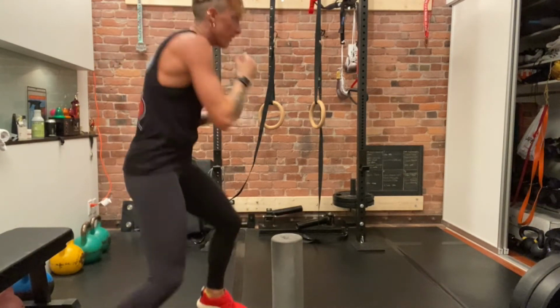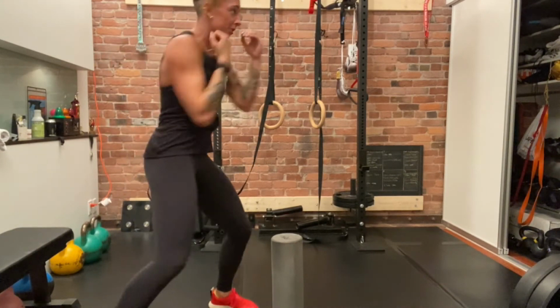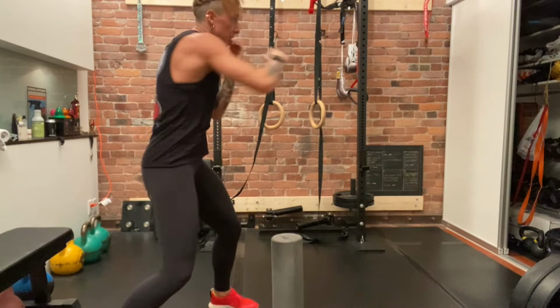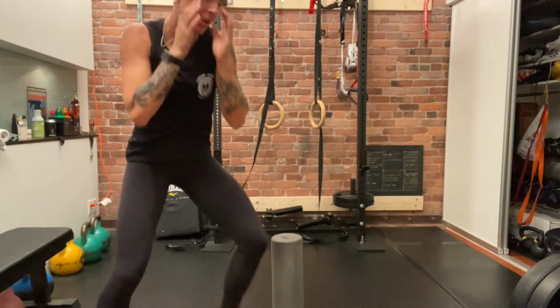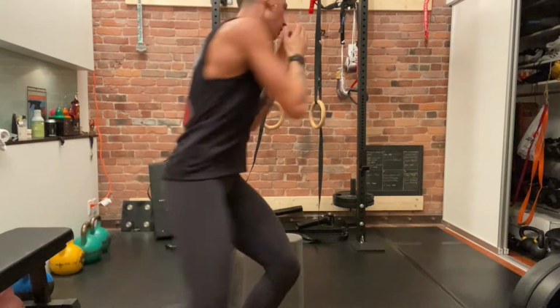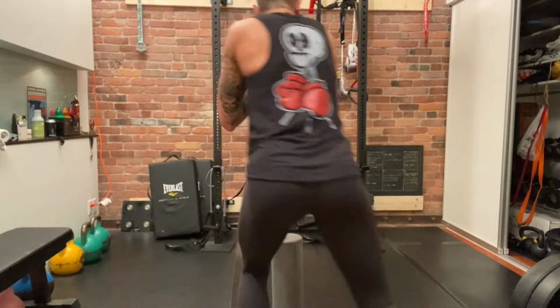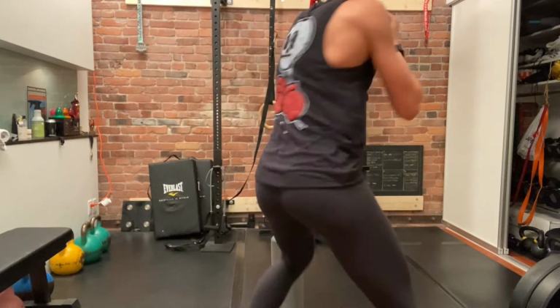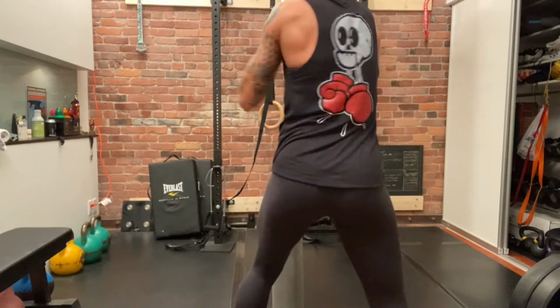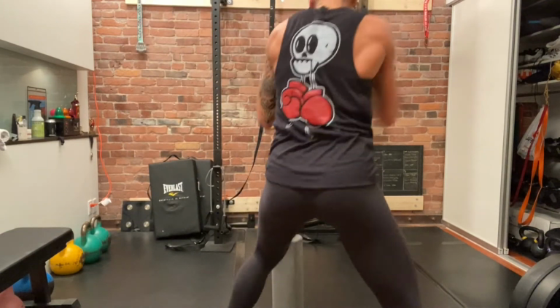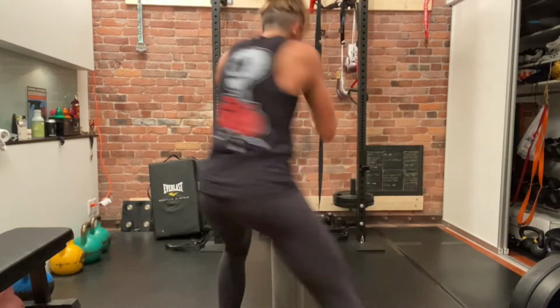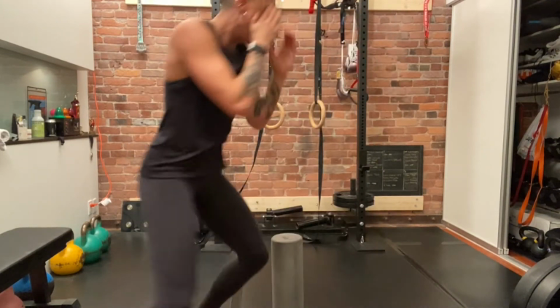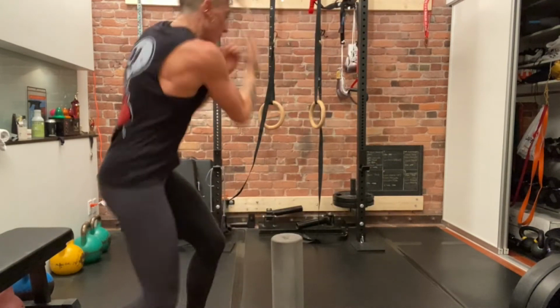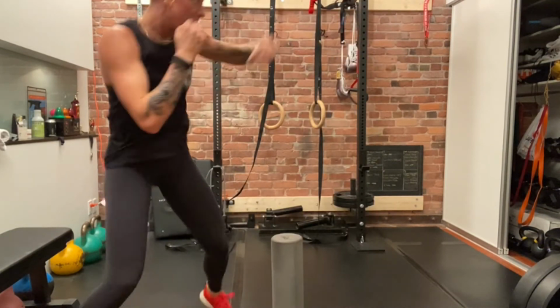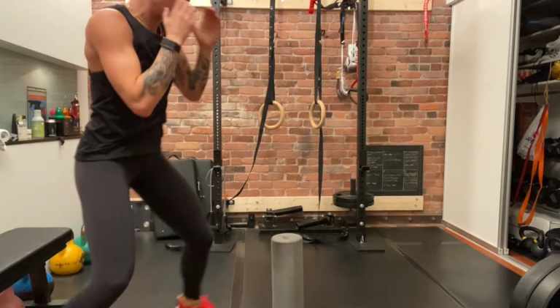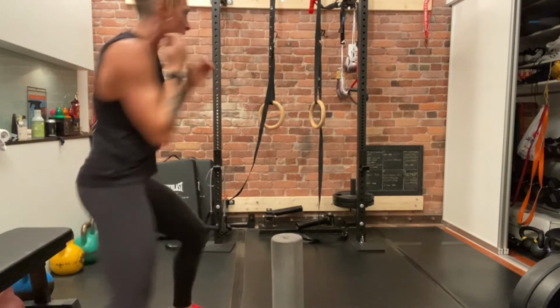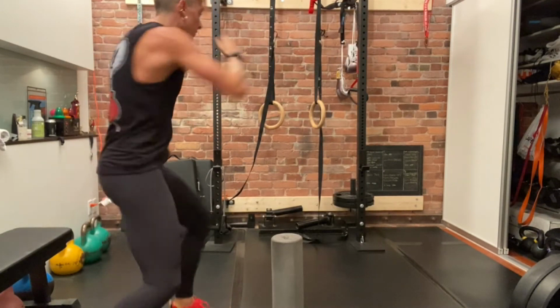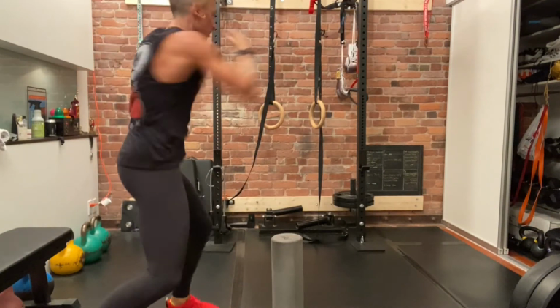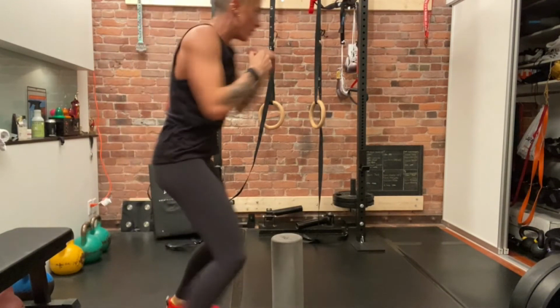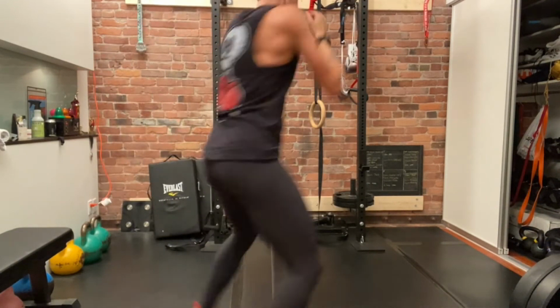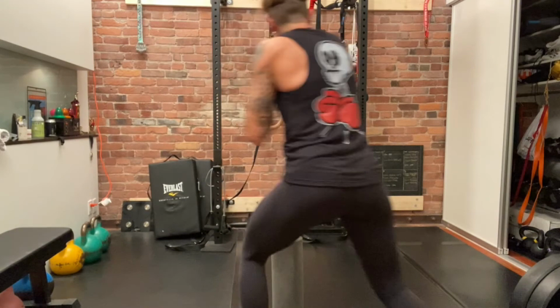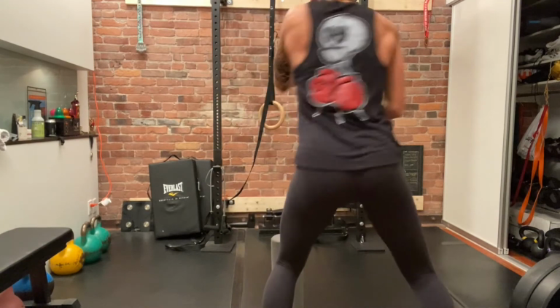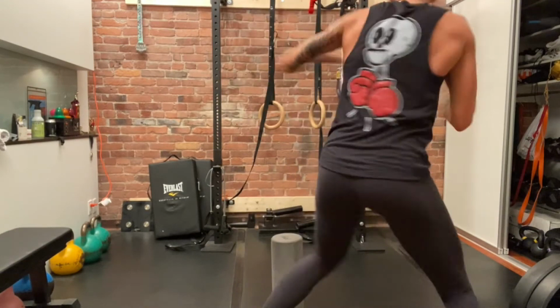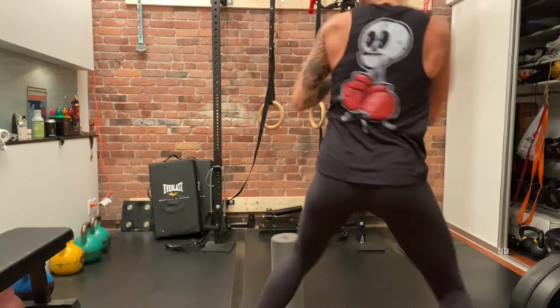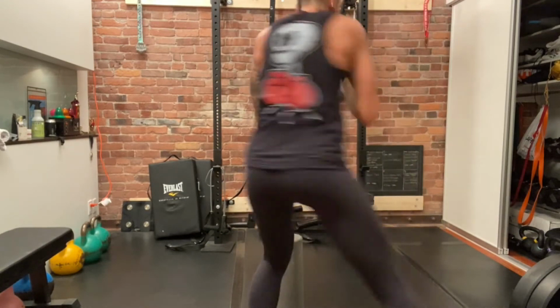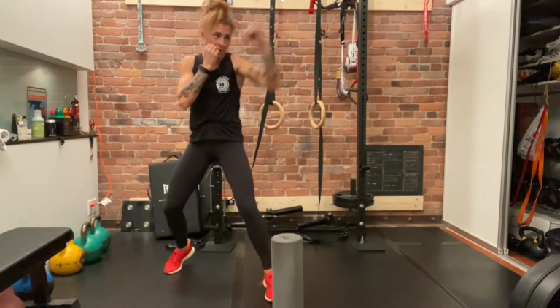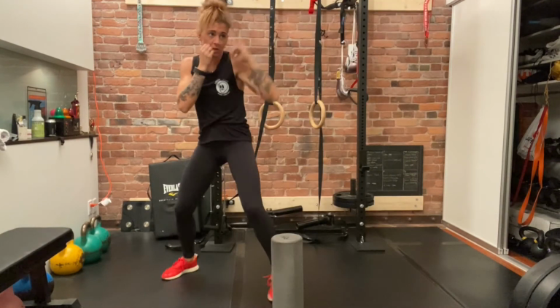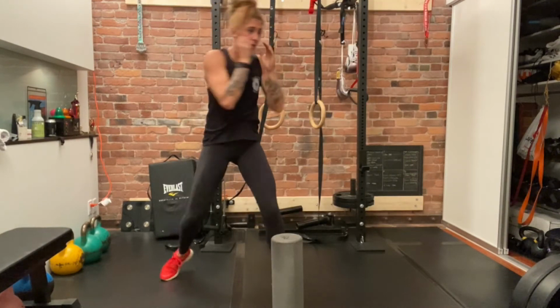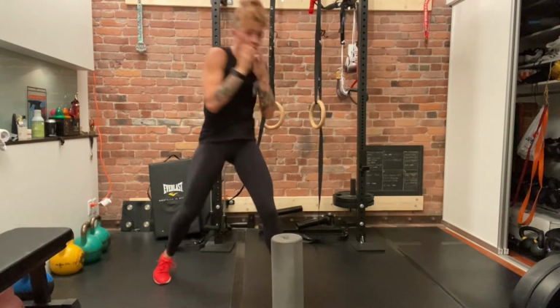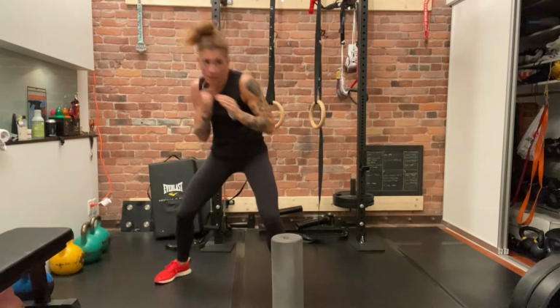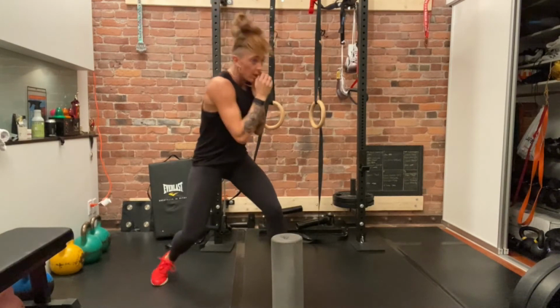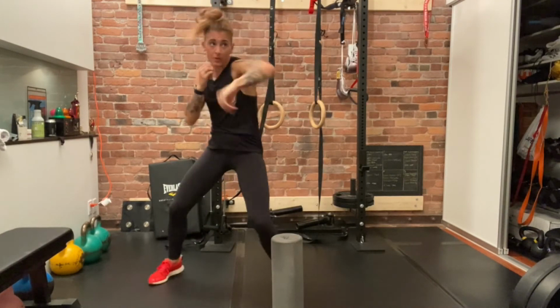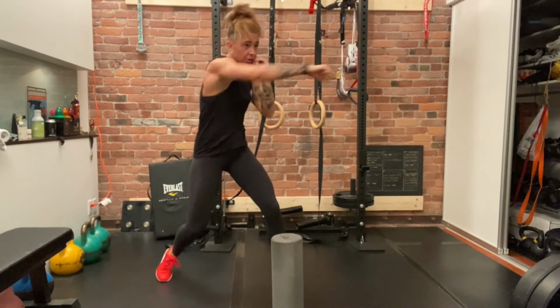Try and incorporate this into your shadow boxing. You can do one to two punches as counters and just really keep that pendulum motion going in the body, and everything should flow out. Really nice — enjoy the drill.